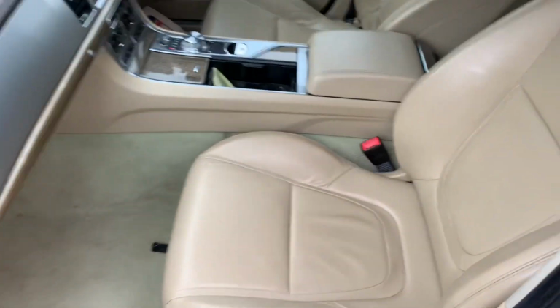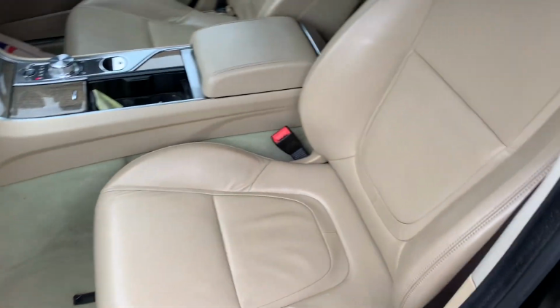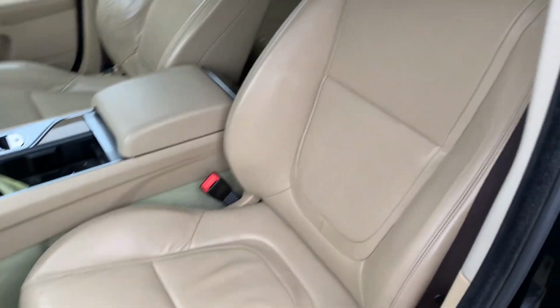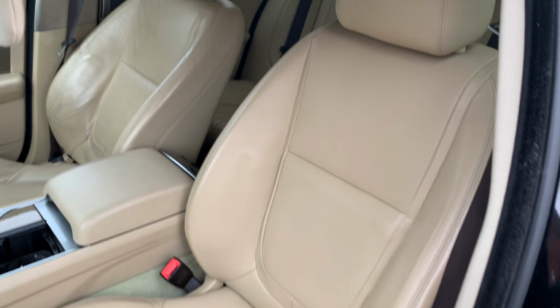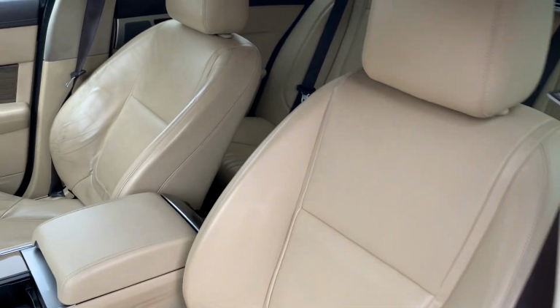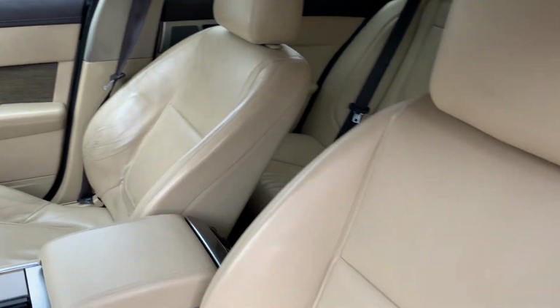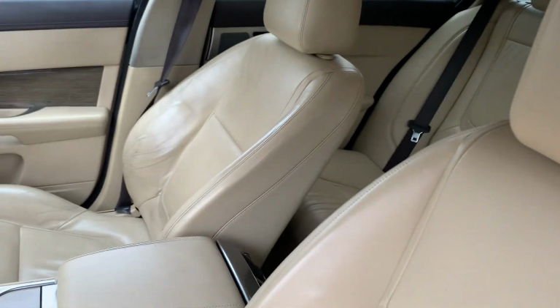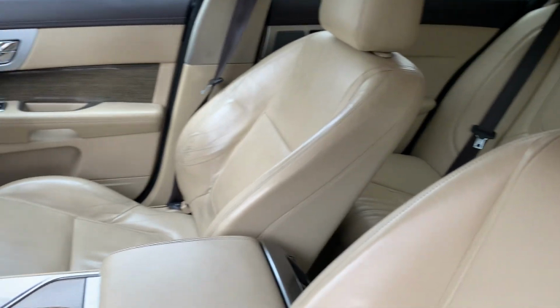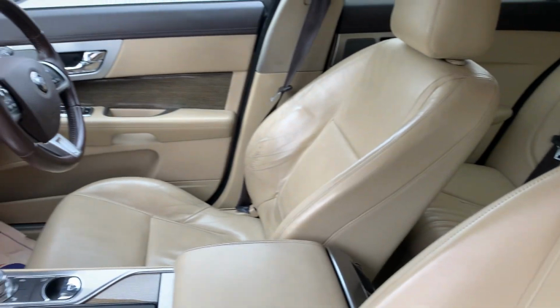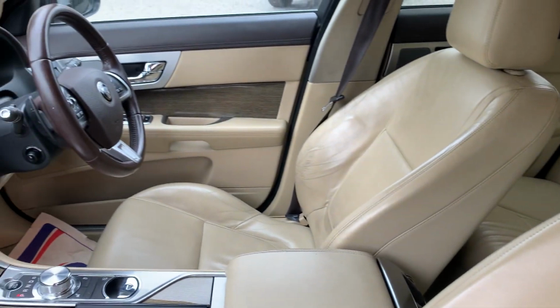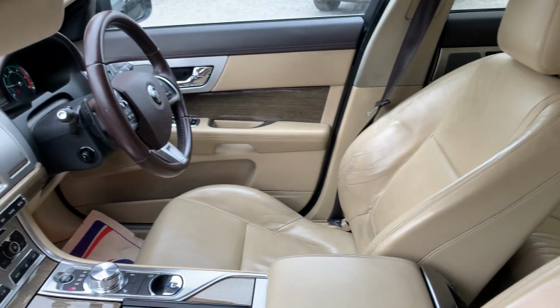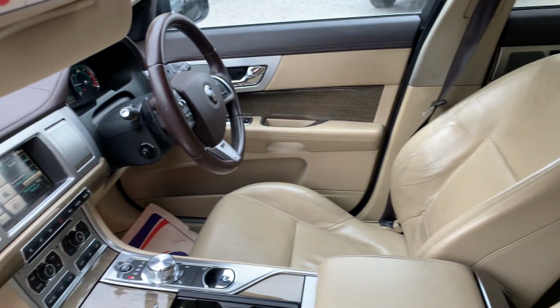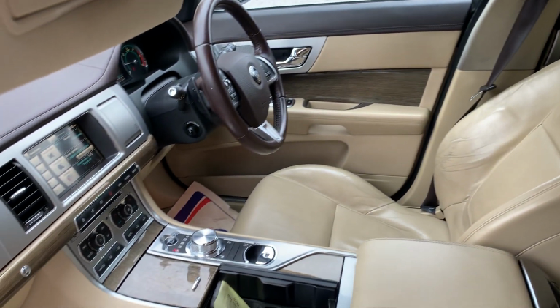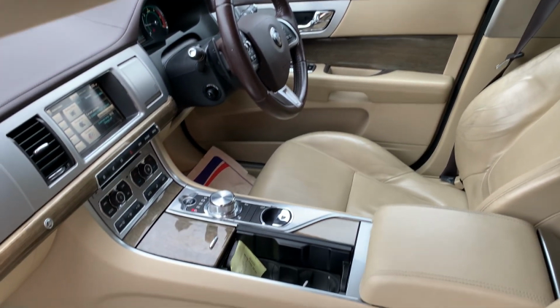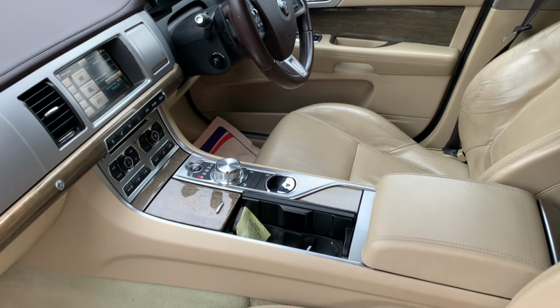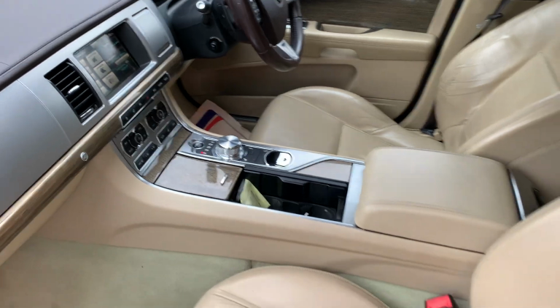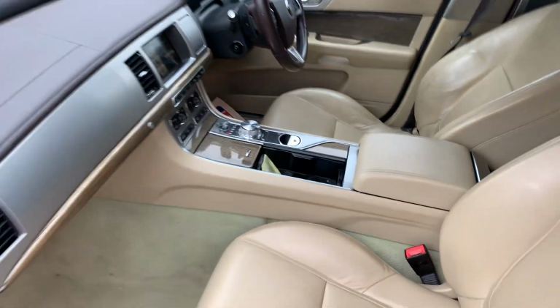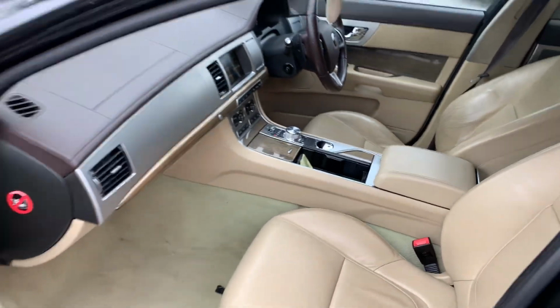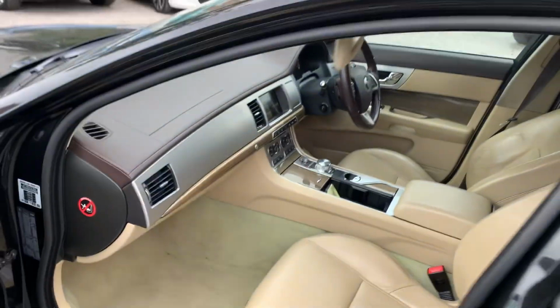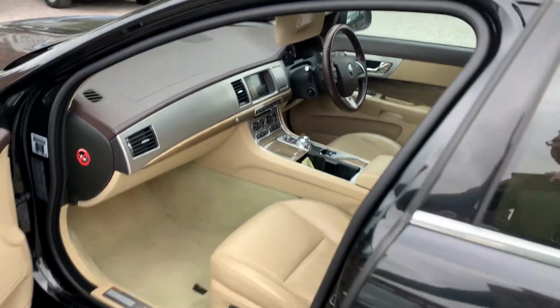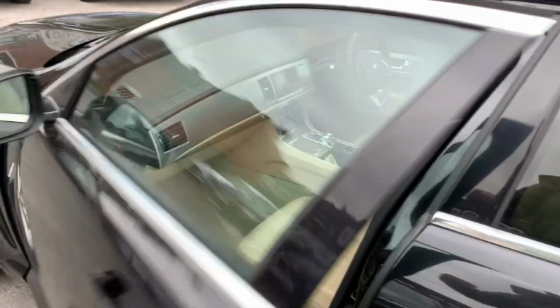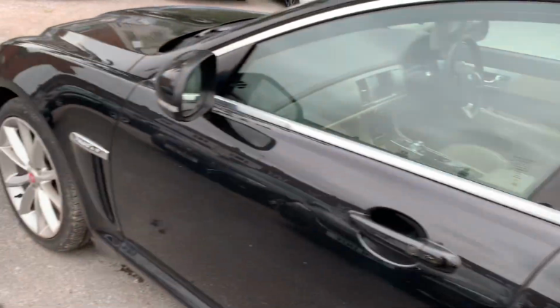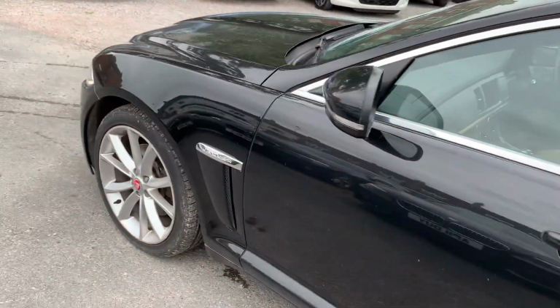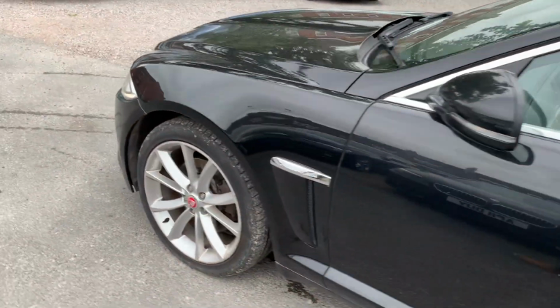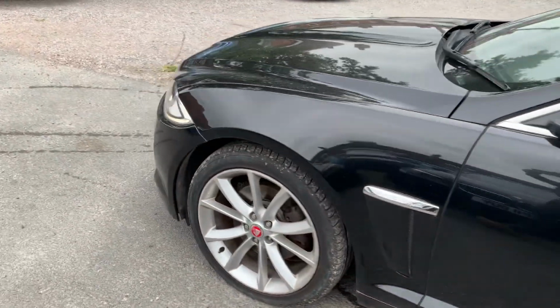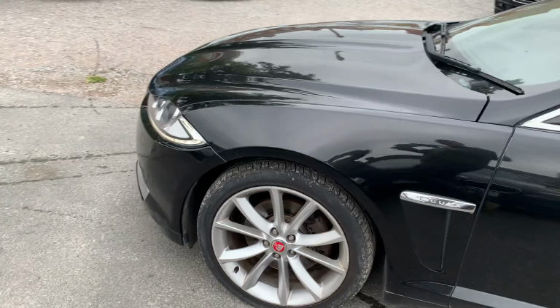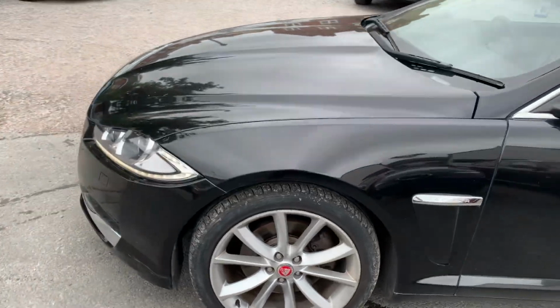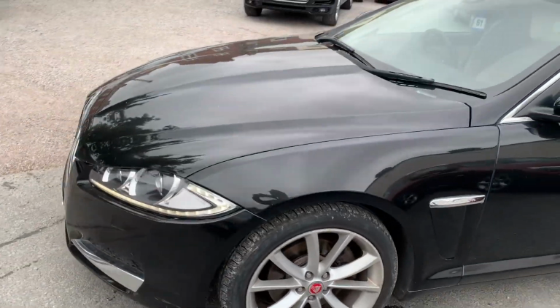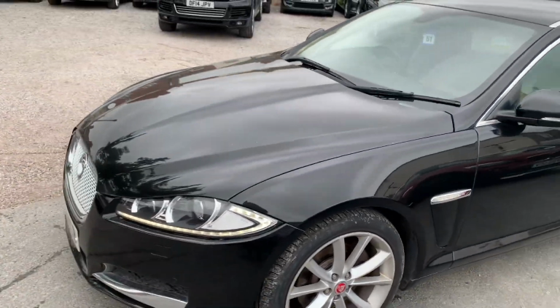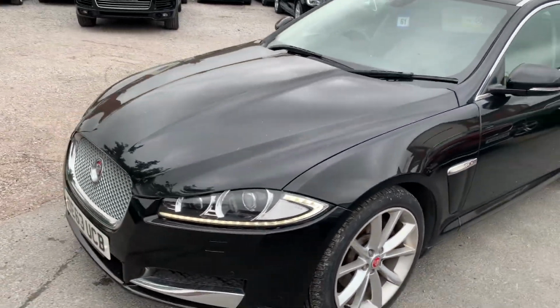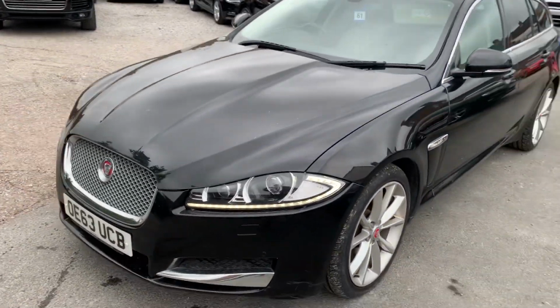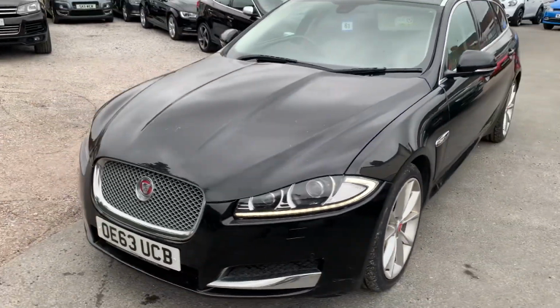Finance is available on our cars, T's and C's apply. We're based in Crewe in Cheshire, just around the corner from the train station or a 10 minute drive off the motorway. If you've got any questions about this one just give me a ring.